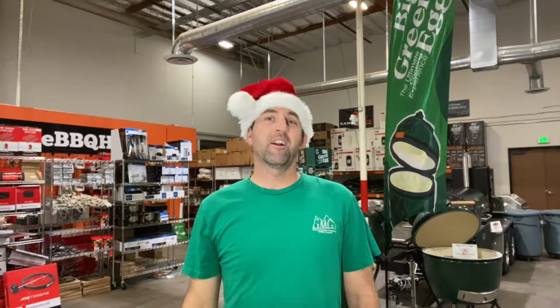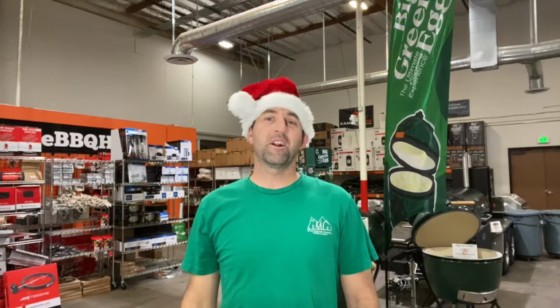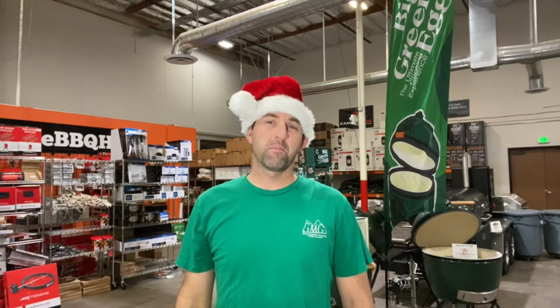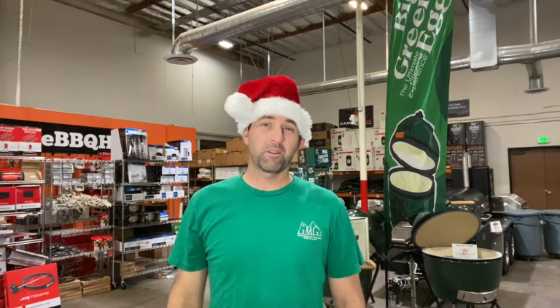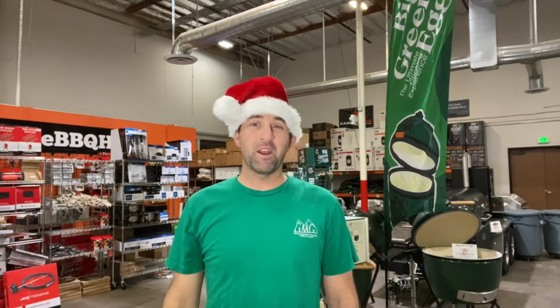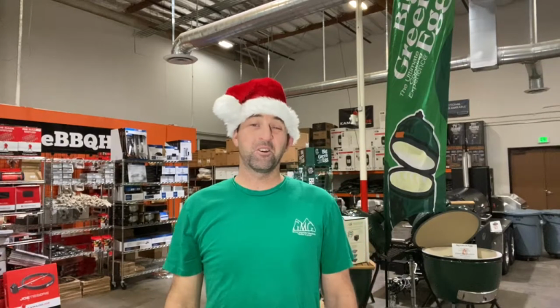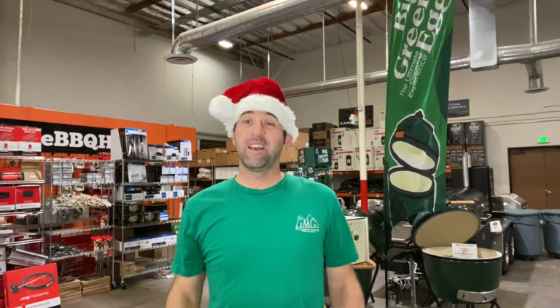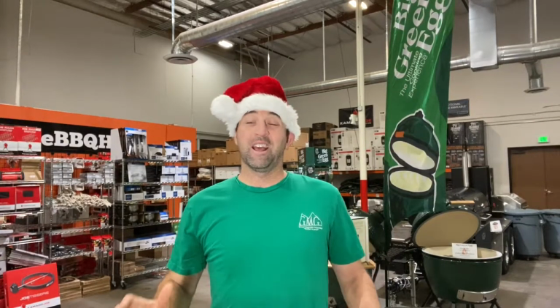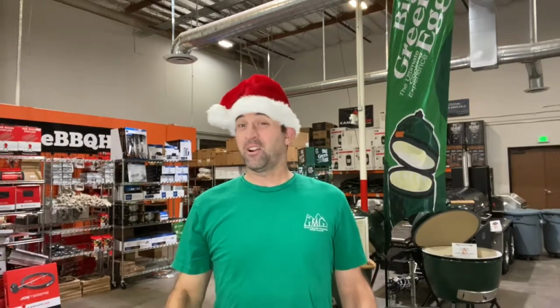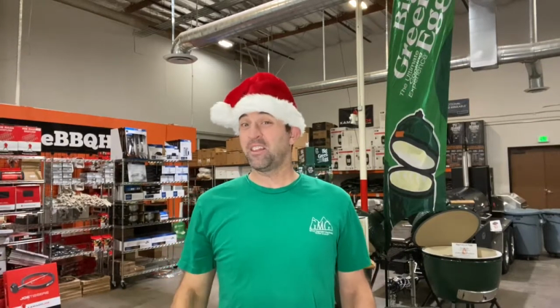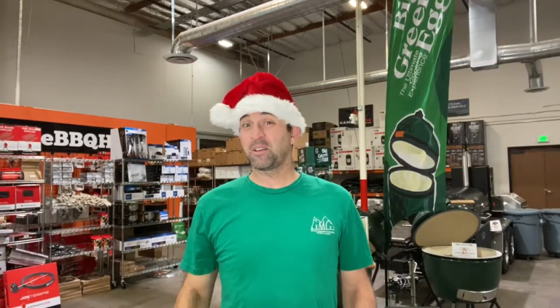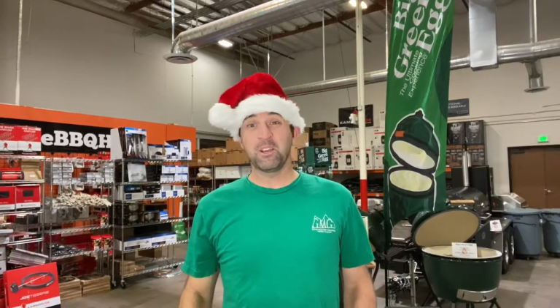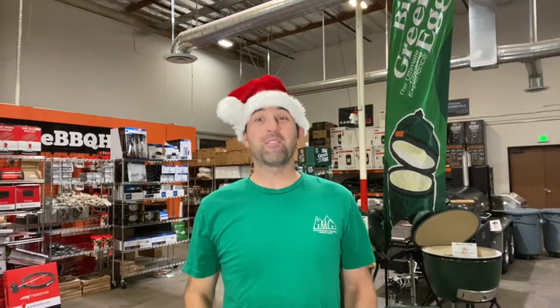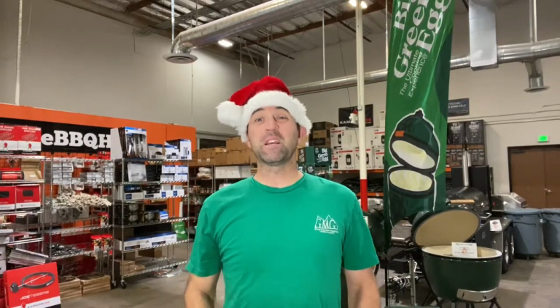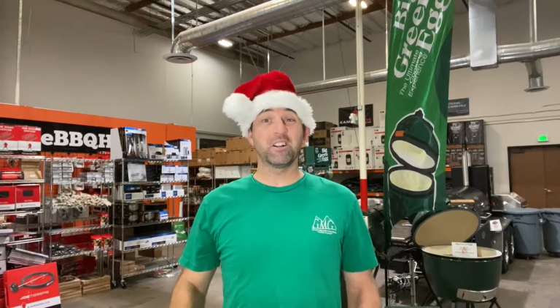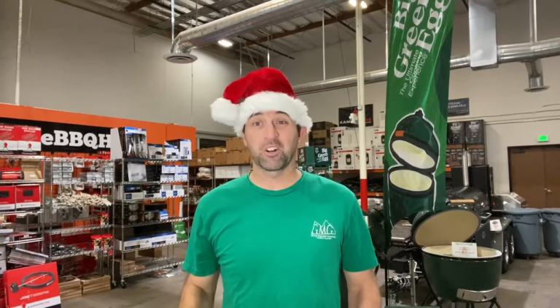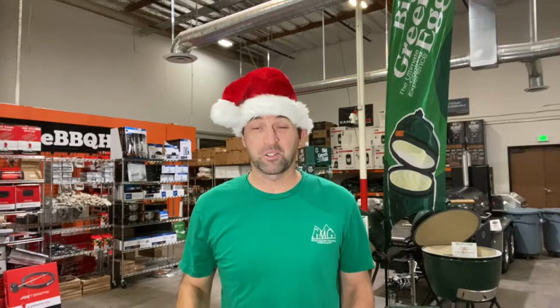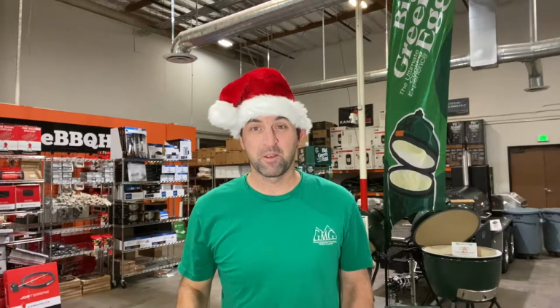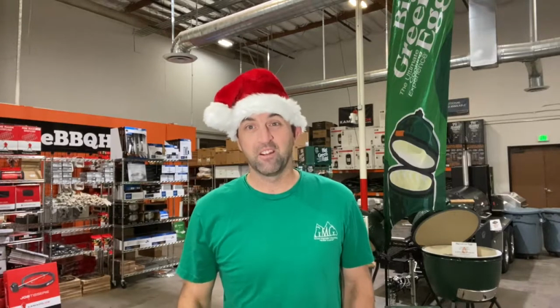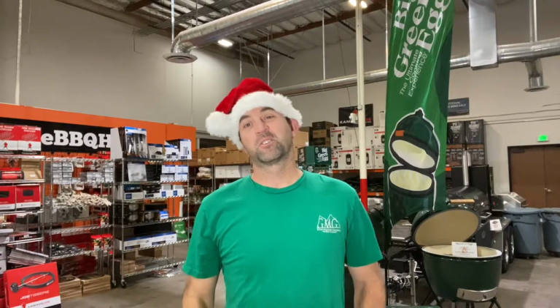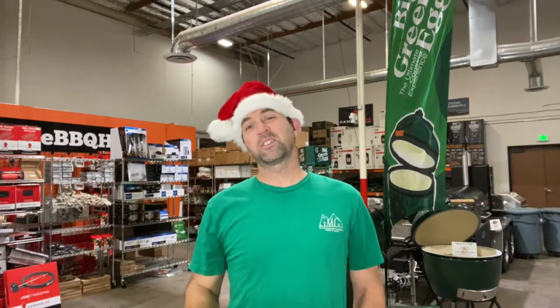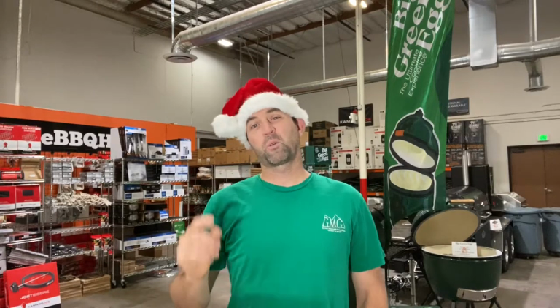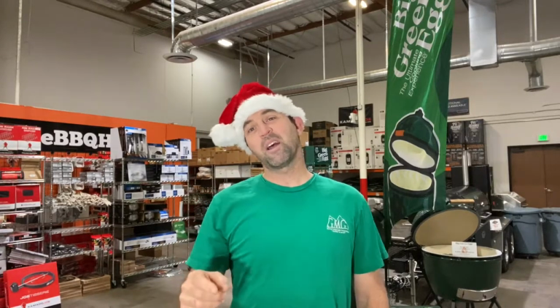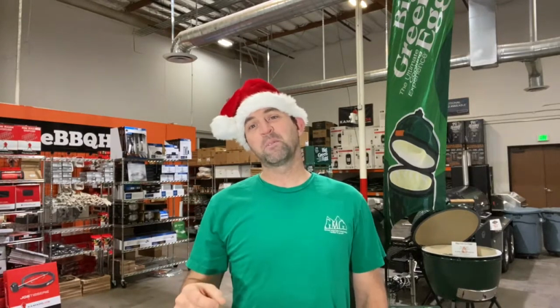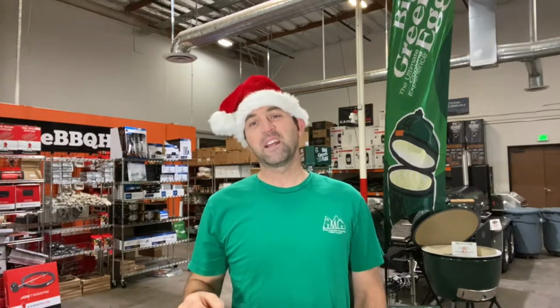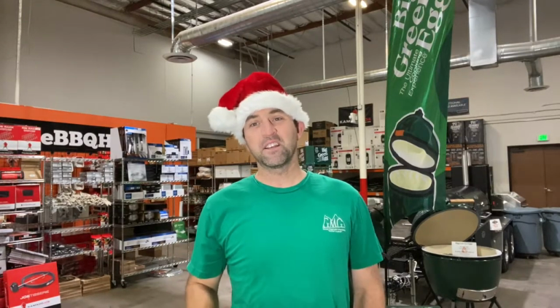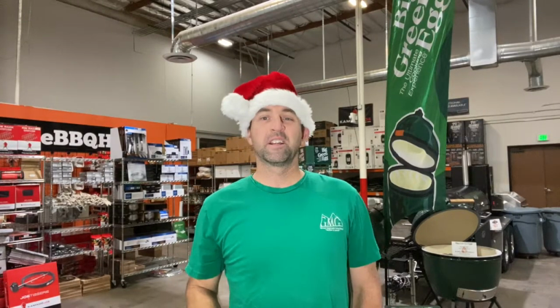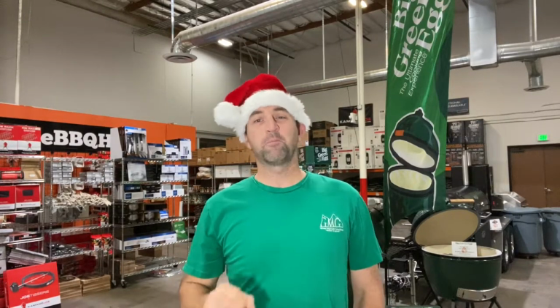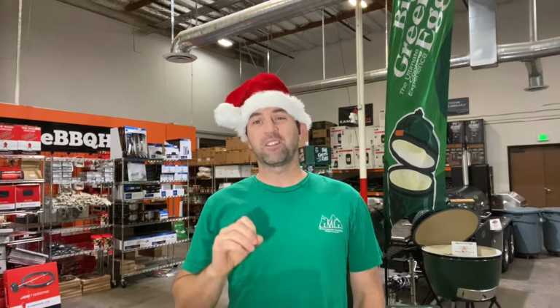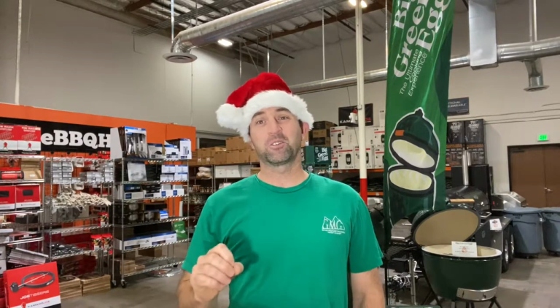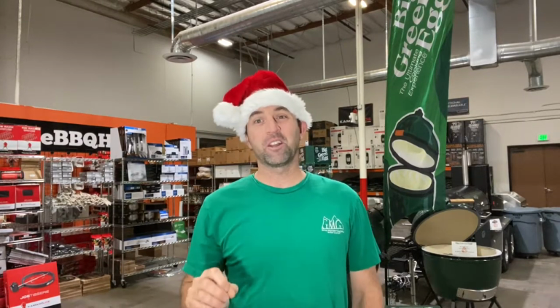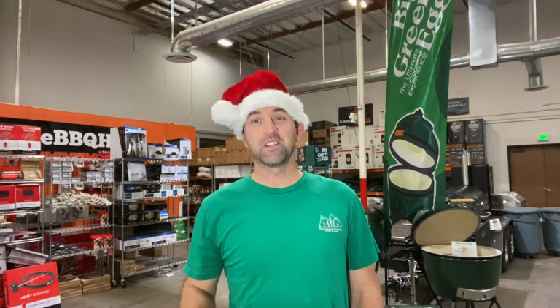Eric here from the BBQ HQ, and if you're anything like me, you haven't begun your Christmas shopping yet. So I've got some great last-minute ideas to help you get through this holiday season.